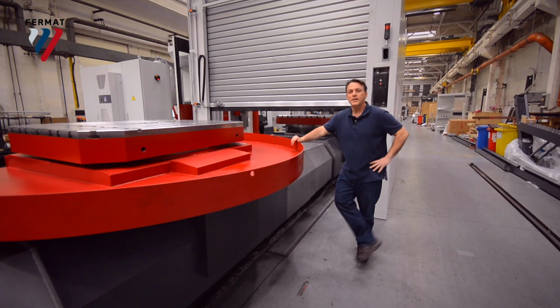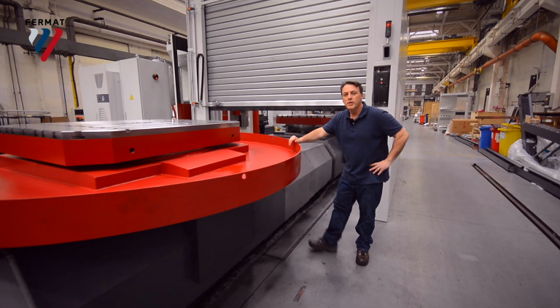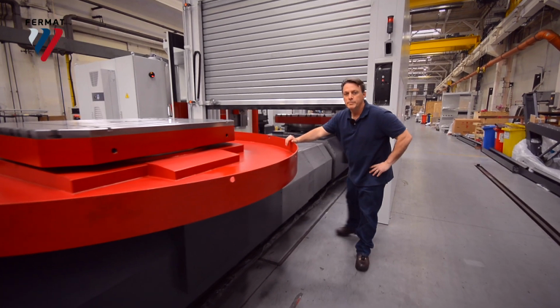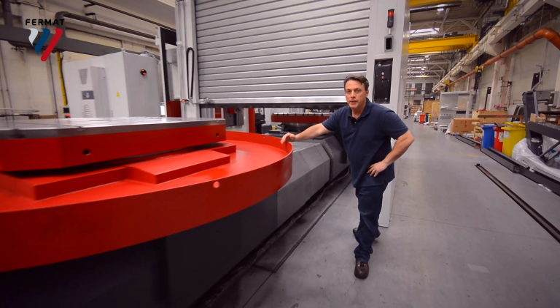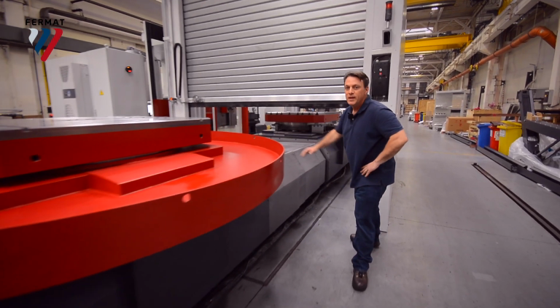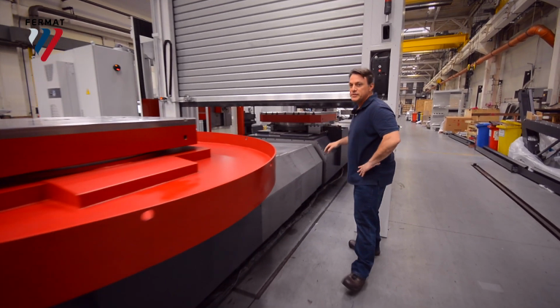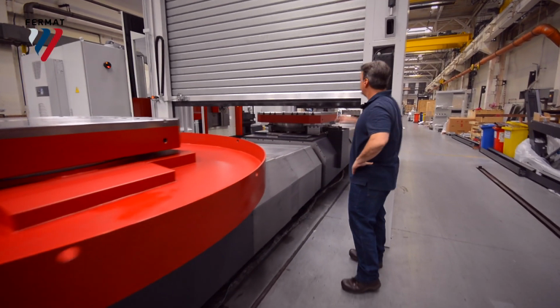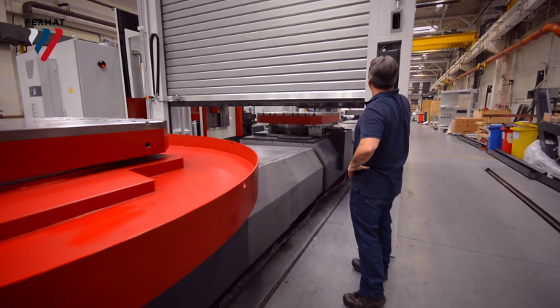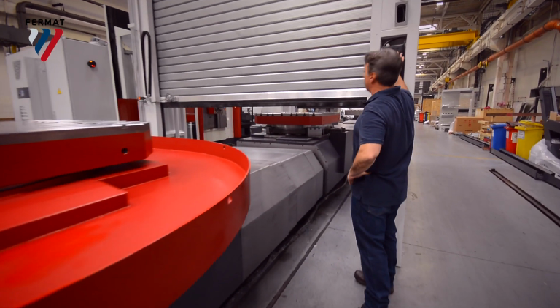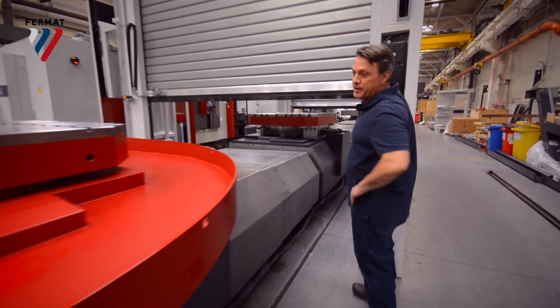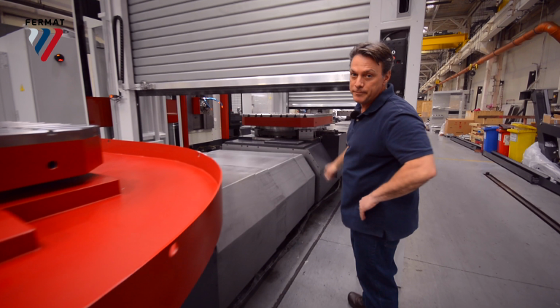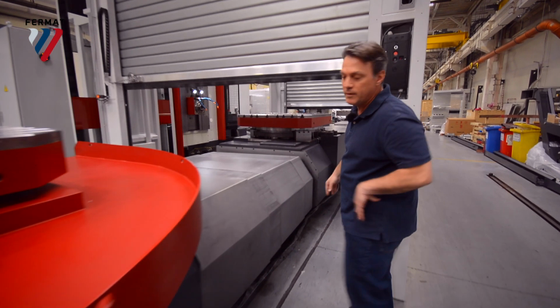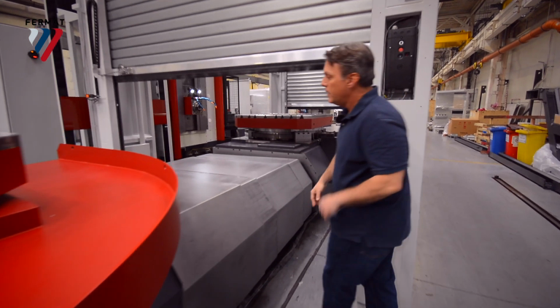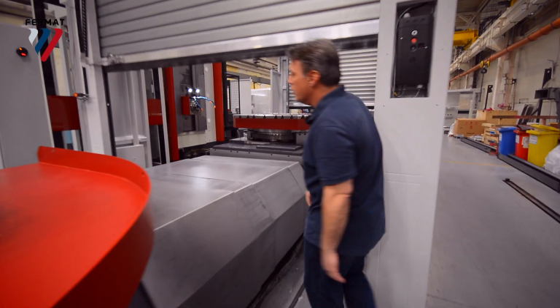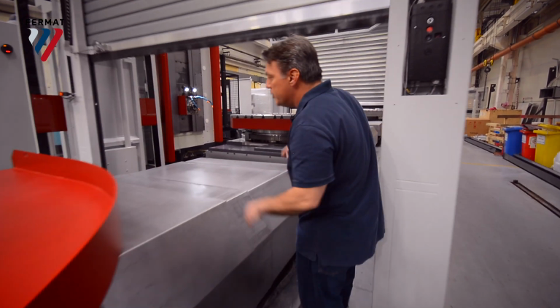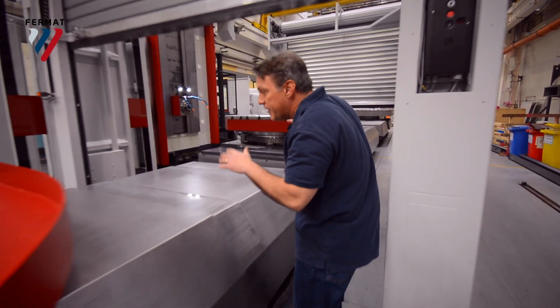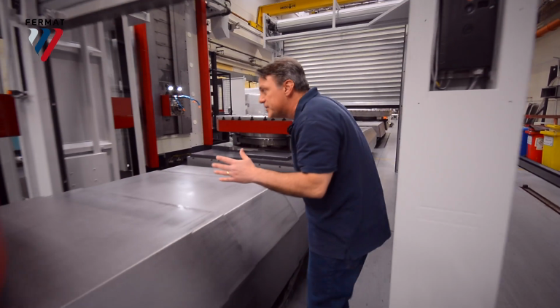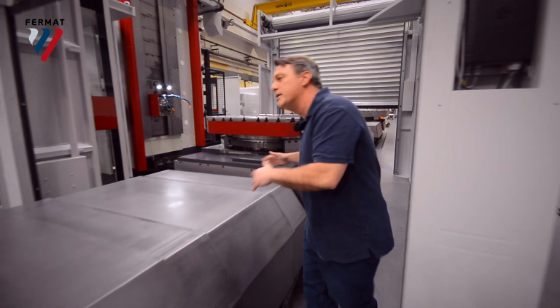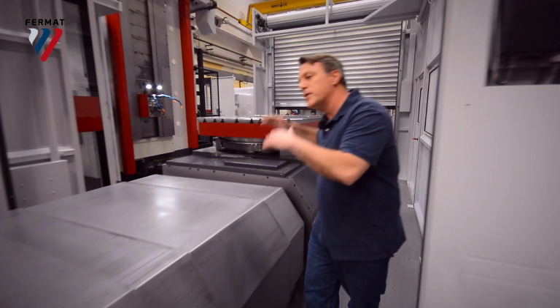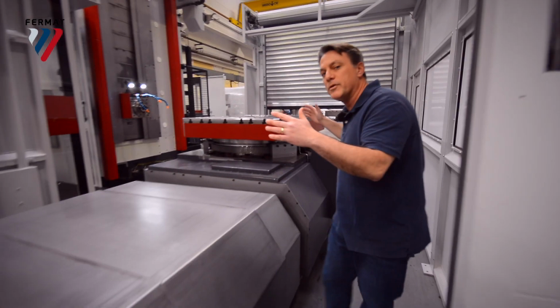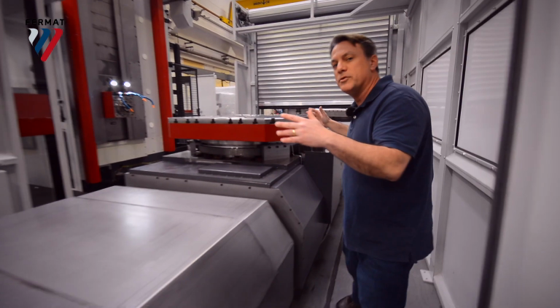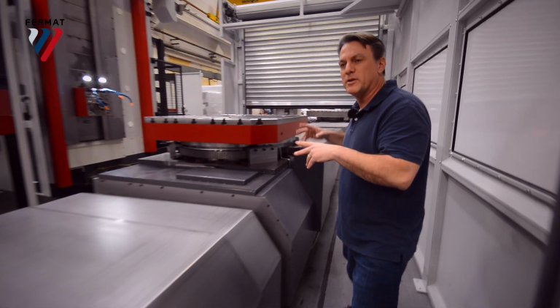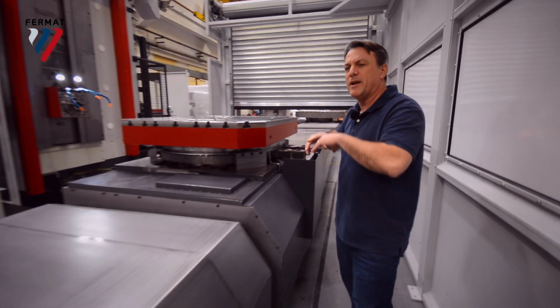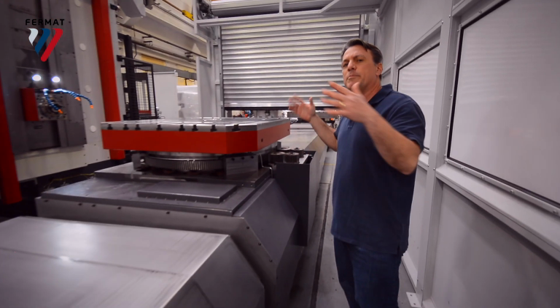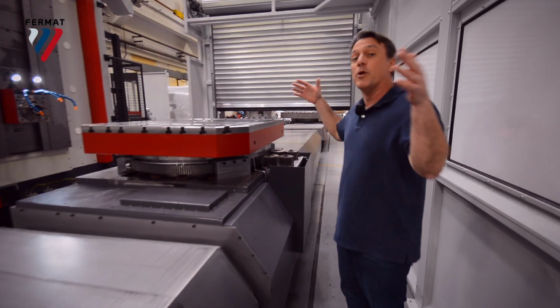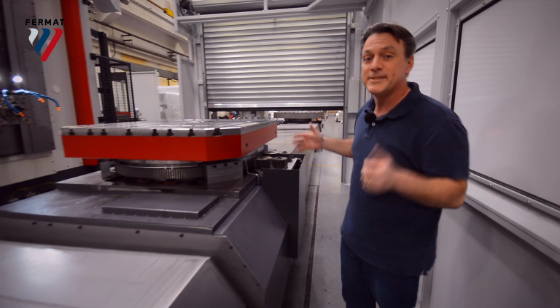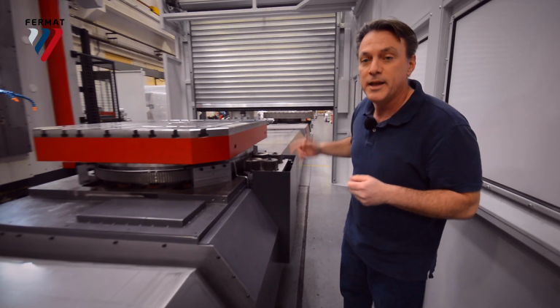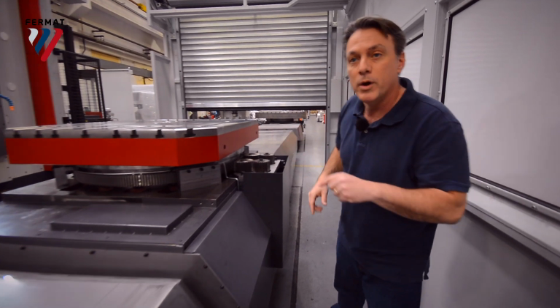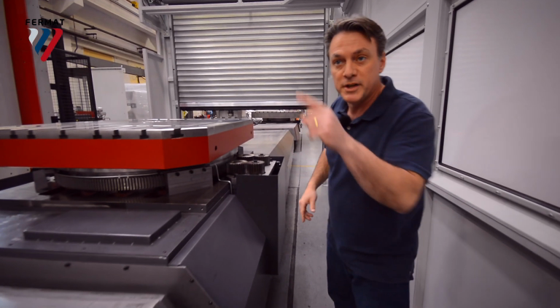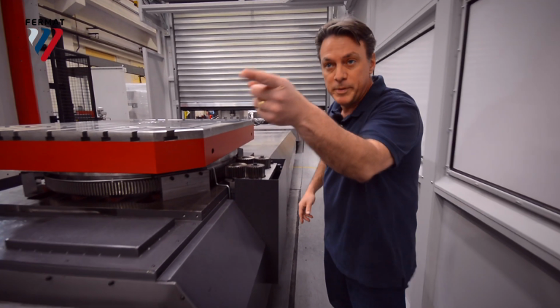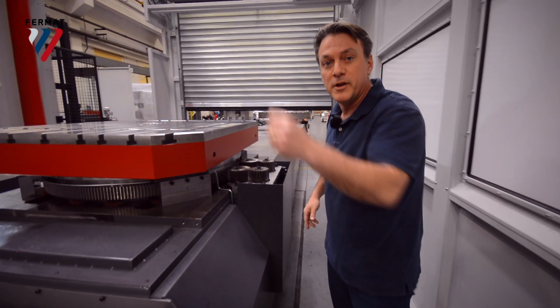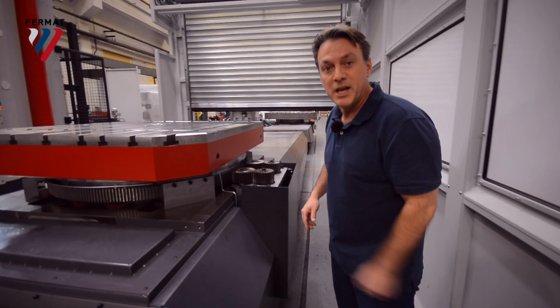The beauty of this machine is it has two tables that work independently. You do all your machining on the inside, and it's fully covered — so the chips are flying all over the place, but only inside, while you're resetting your workpiece on the other table.